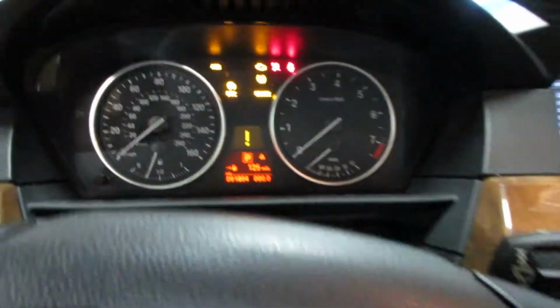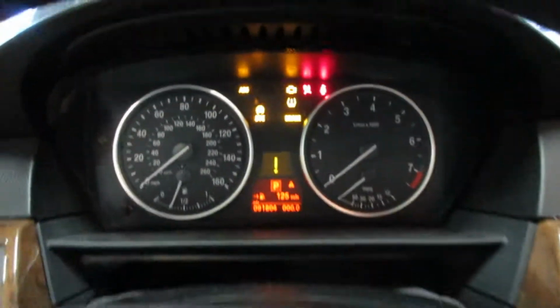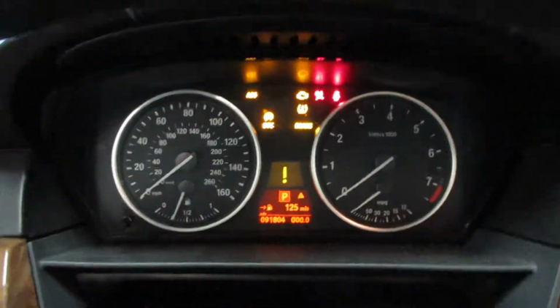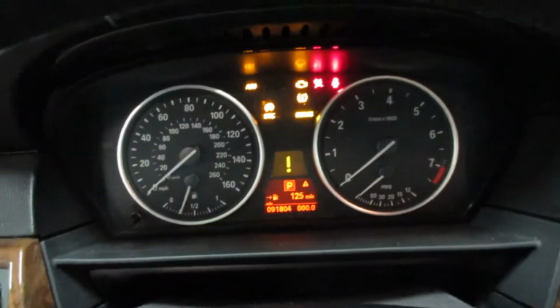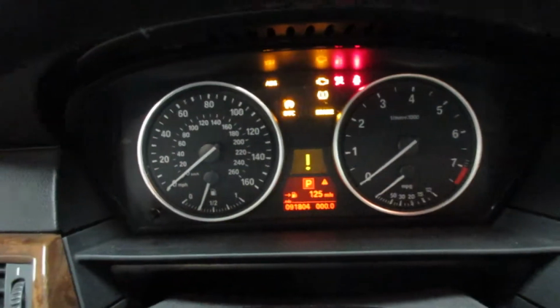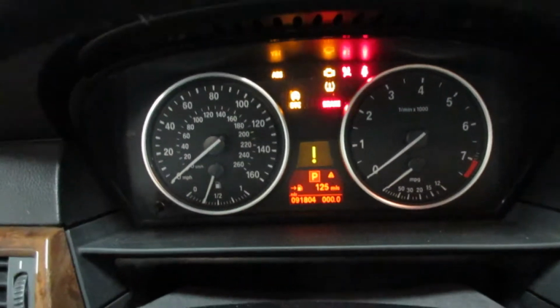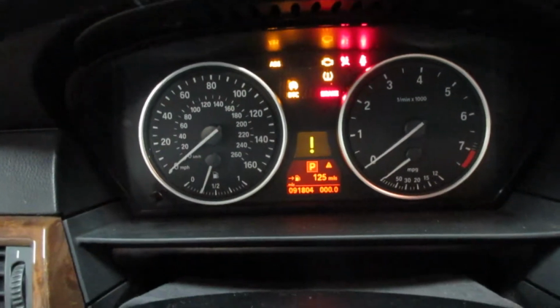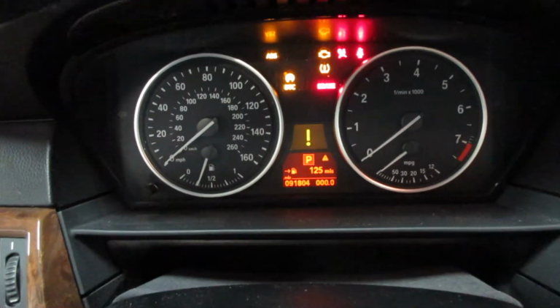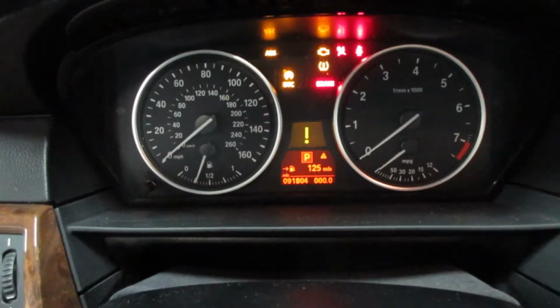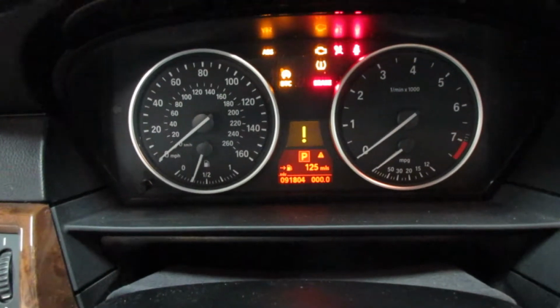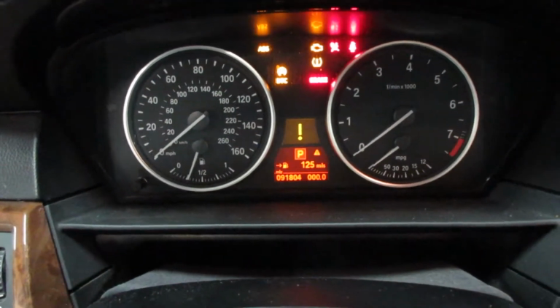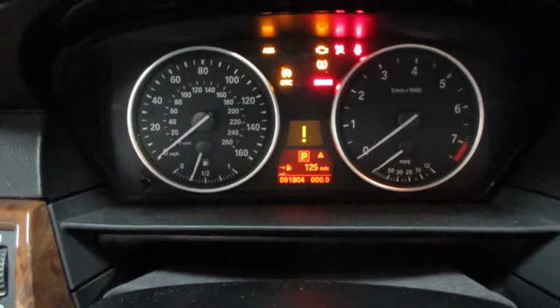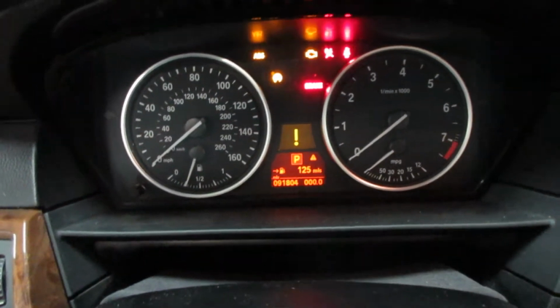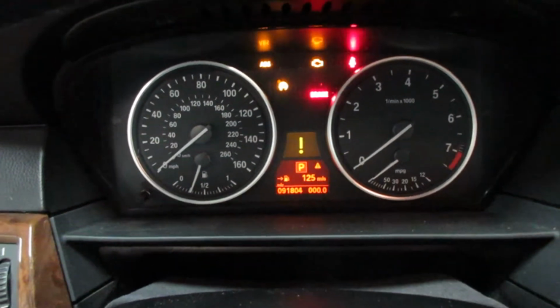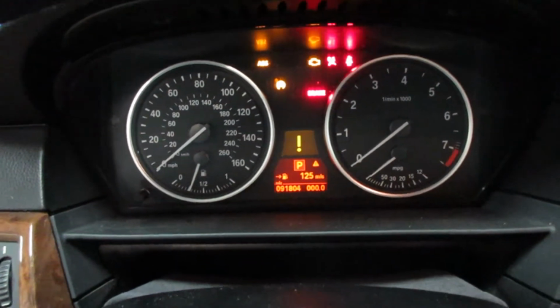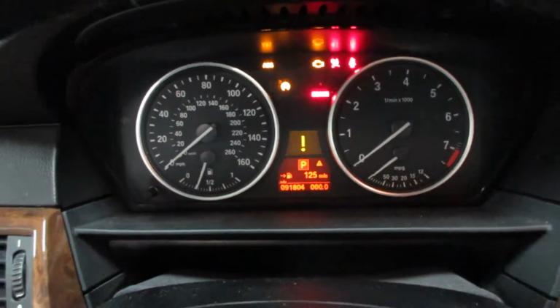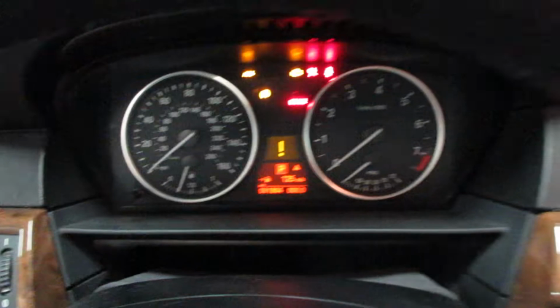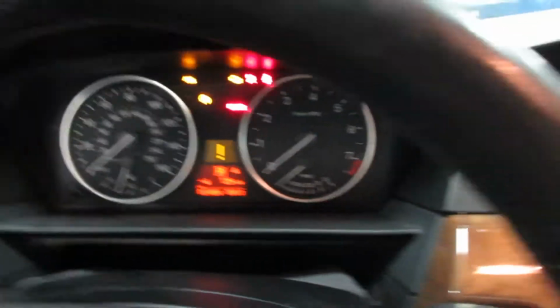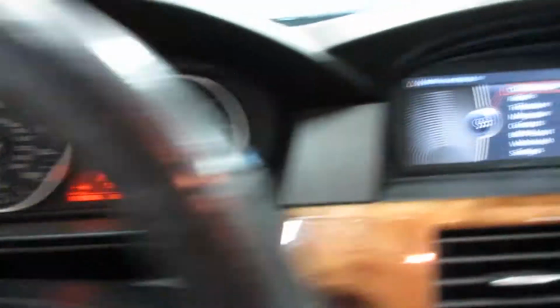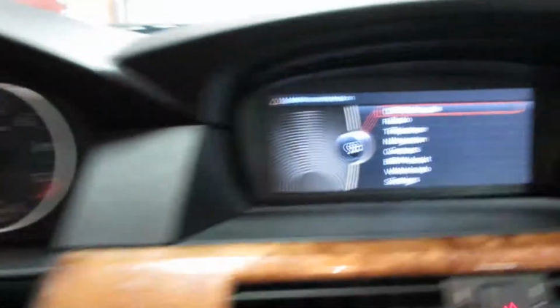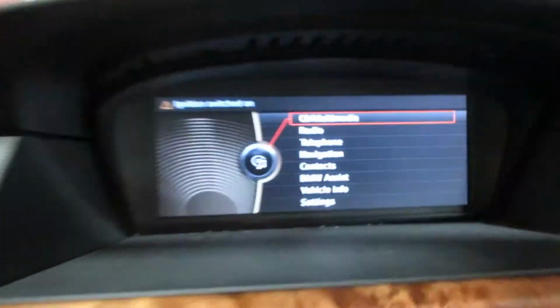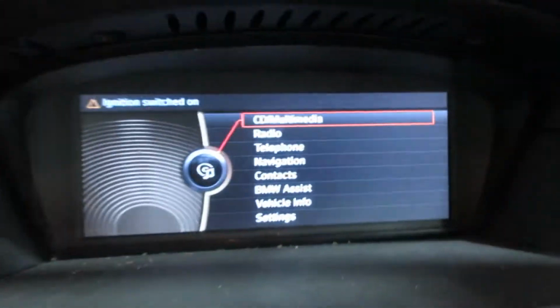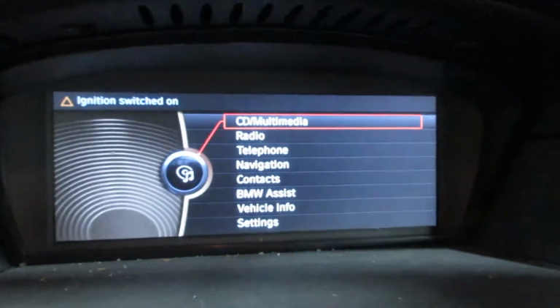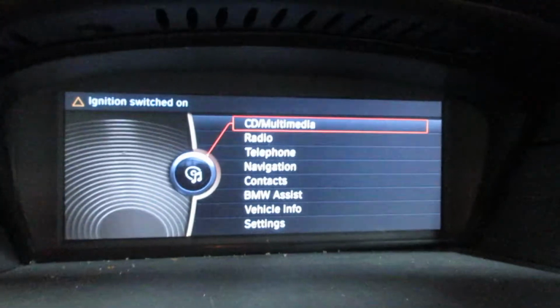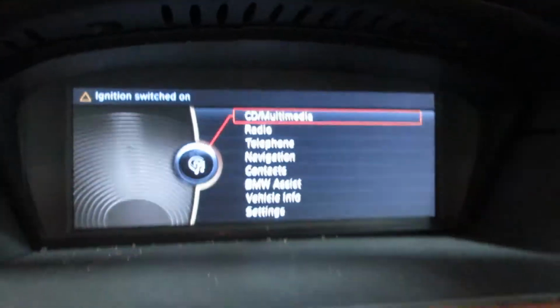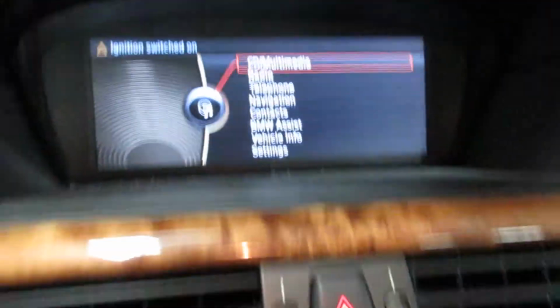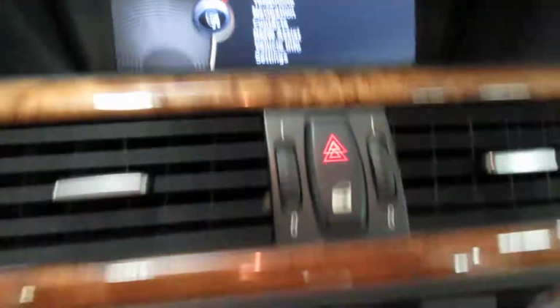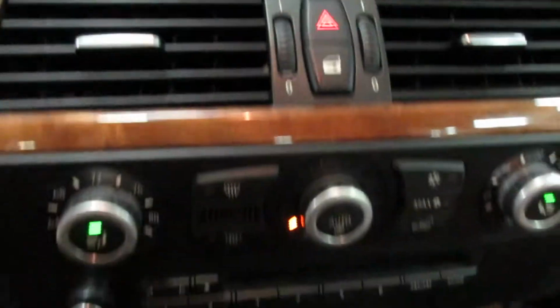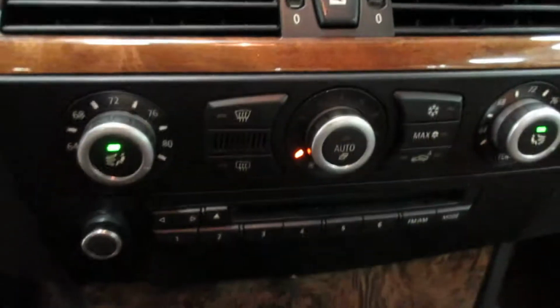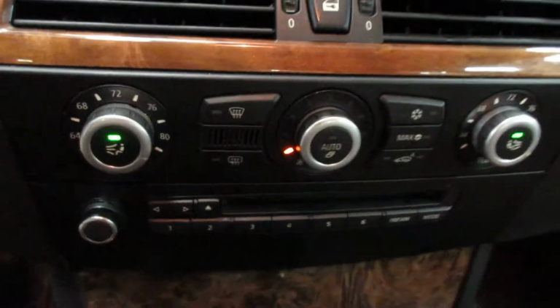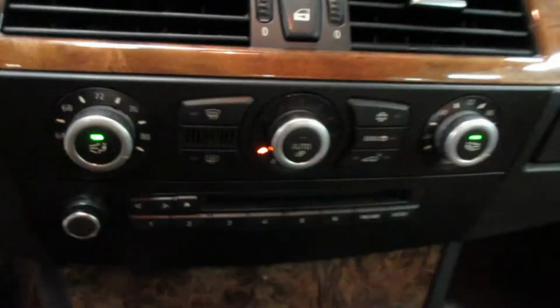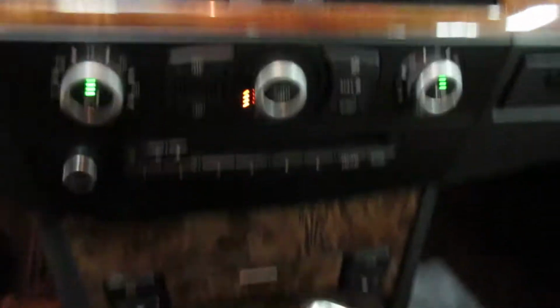The vehicle currently has 91,804 miles on the motor. Nice display screen there, navigation, and temp control.